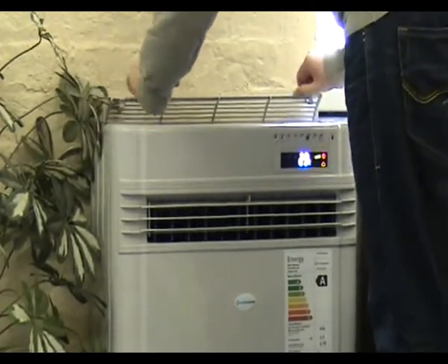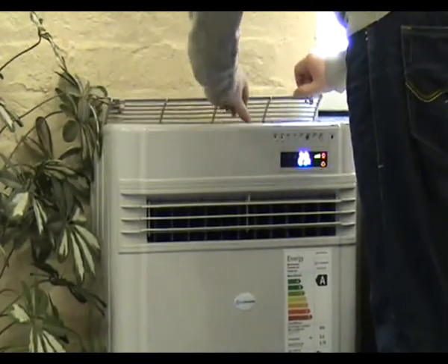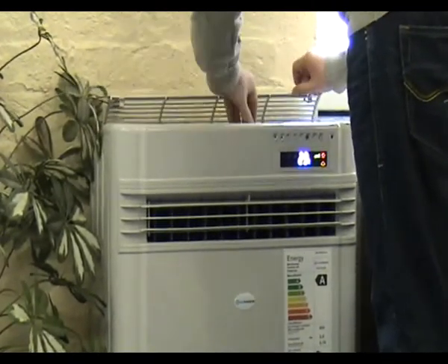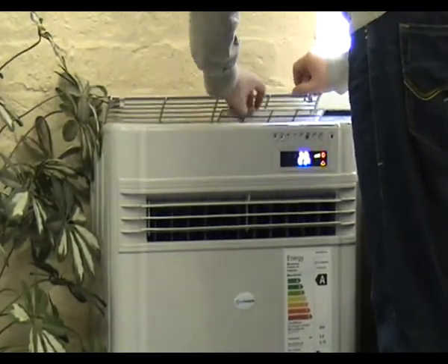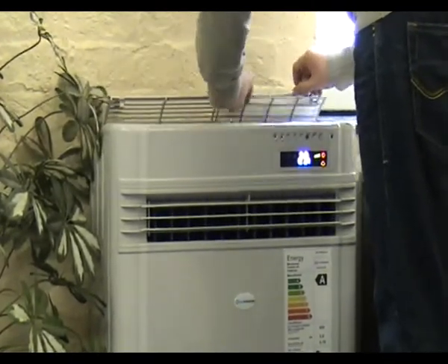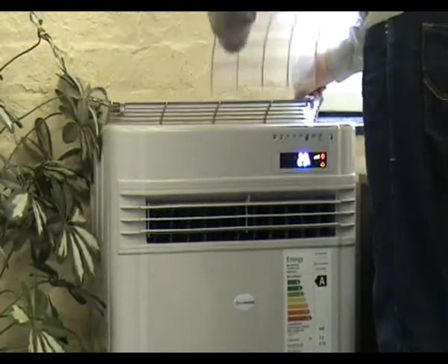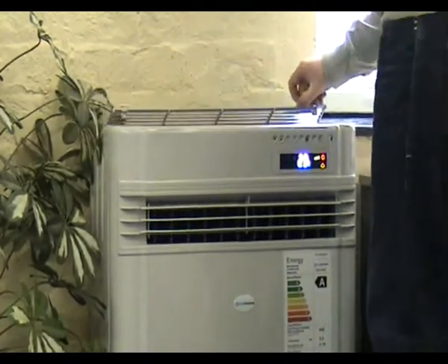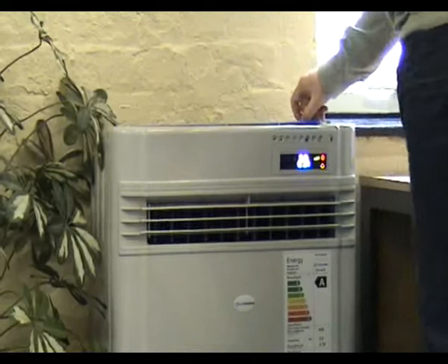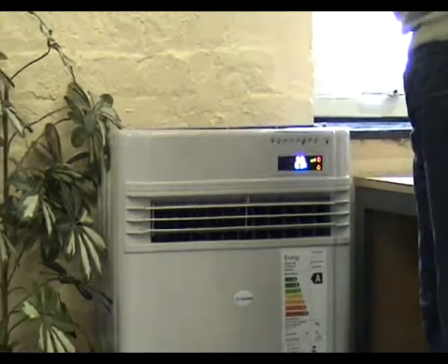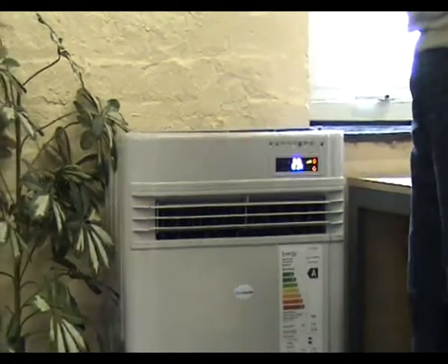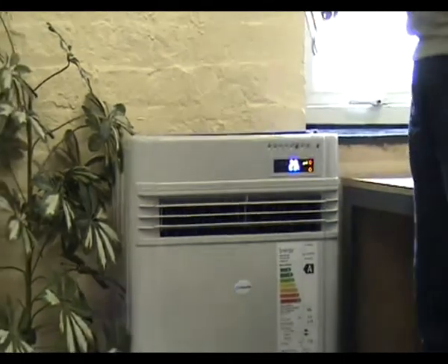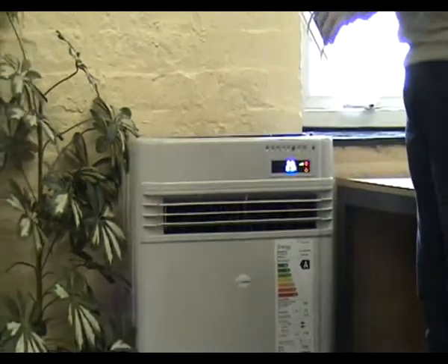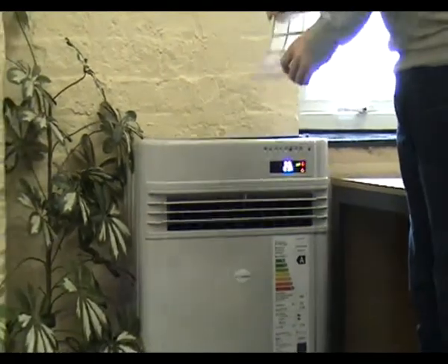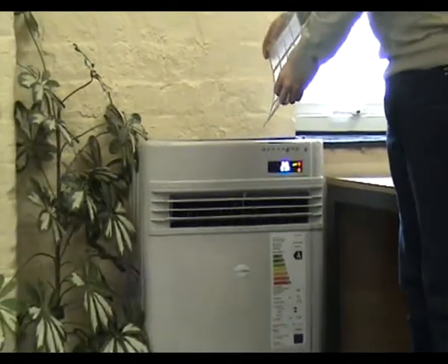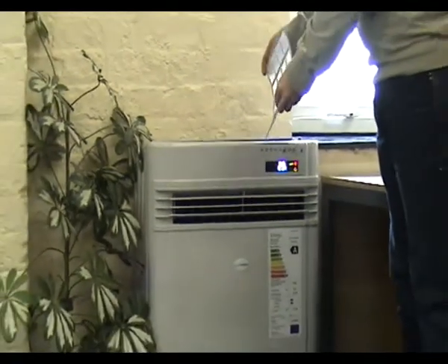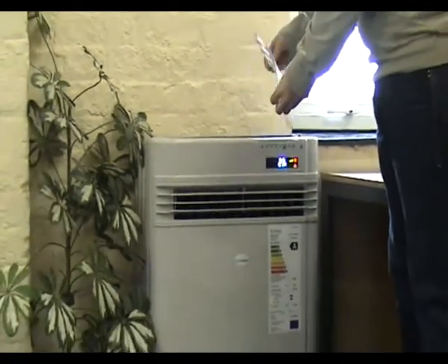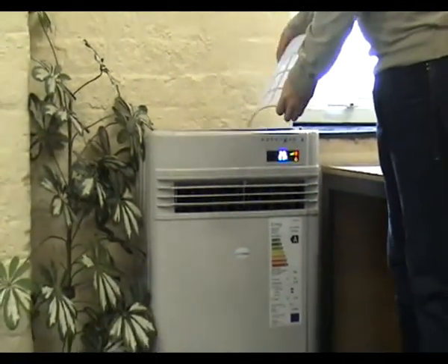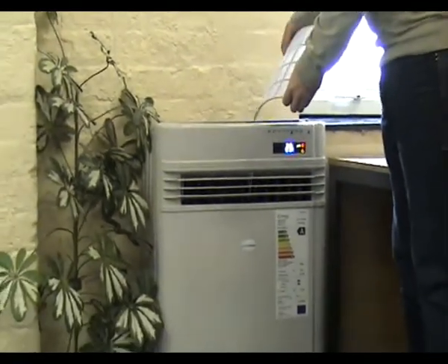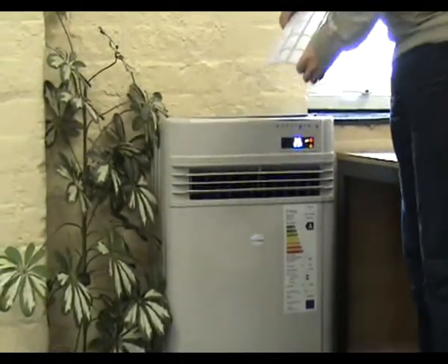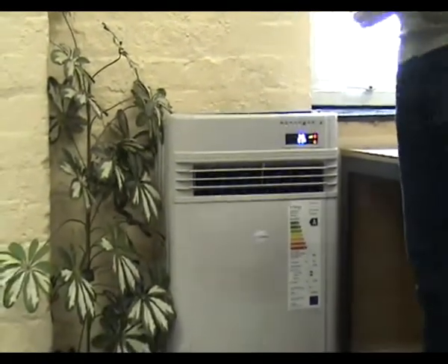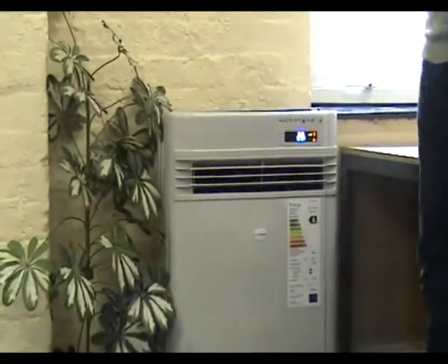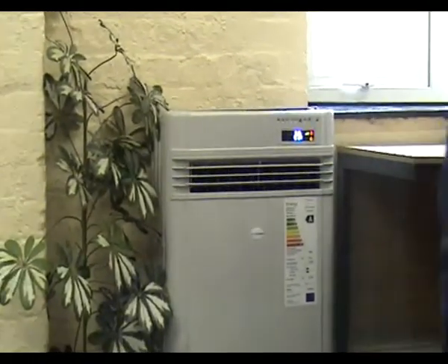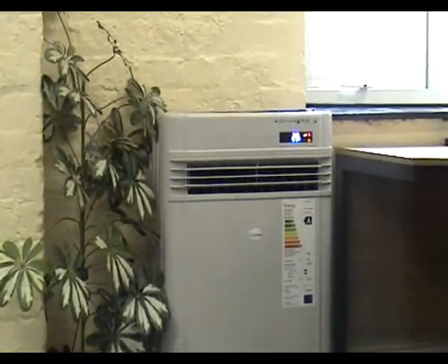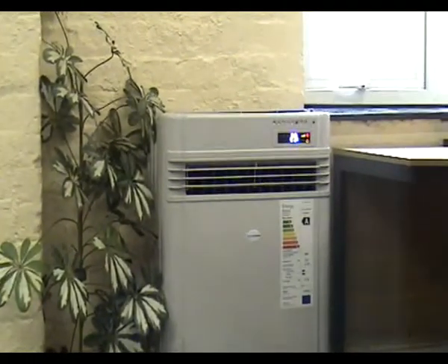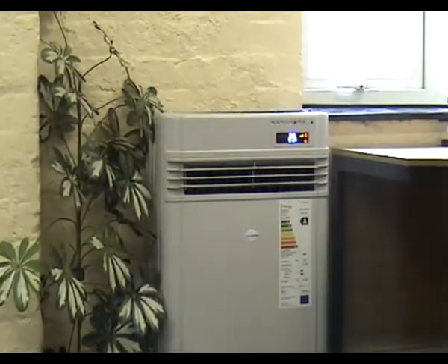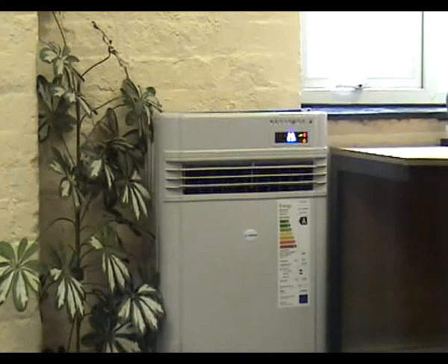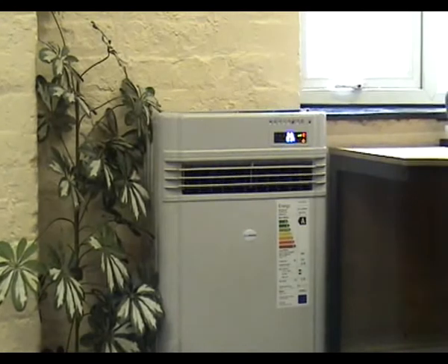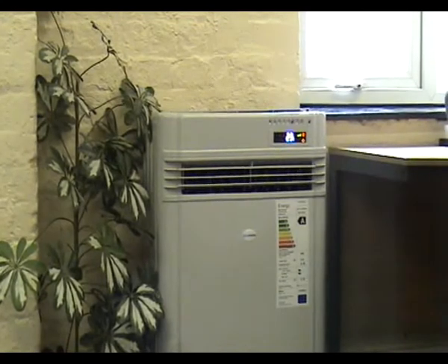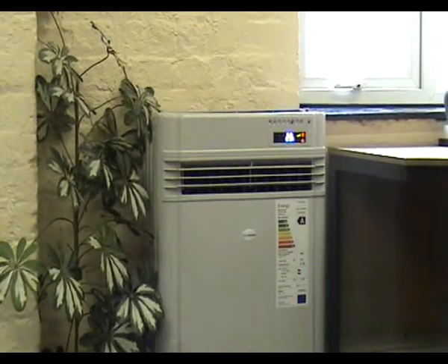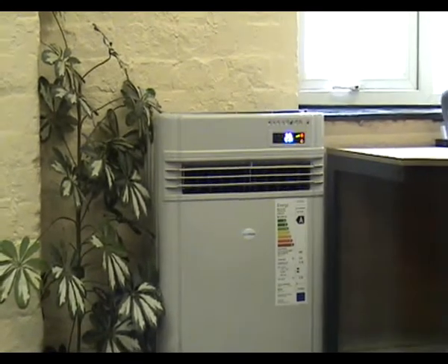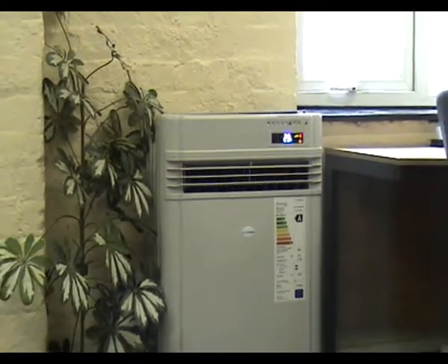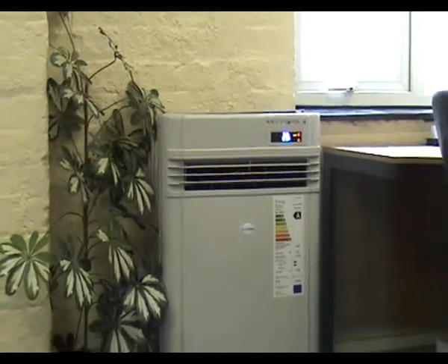In addition, CoolRoom's provide a comprehensive 12 month full parts and labour warranty. Installation takes around 1 hour per unit.